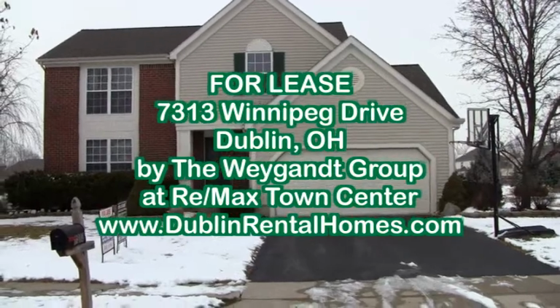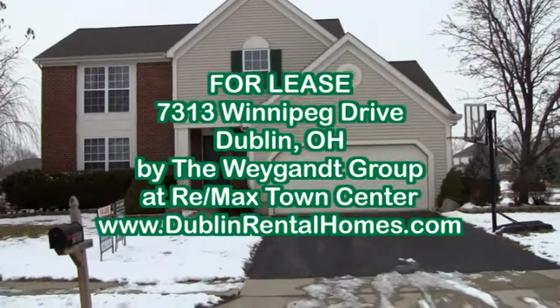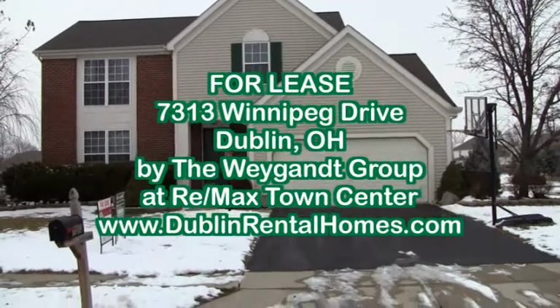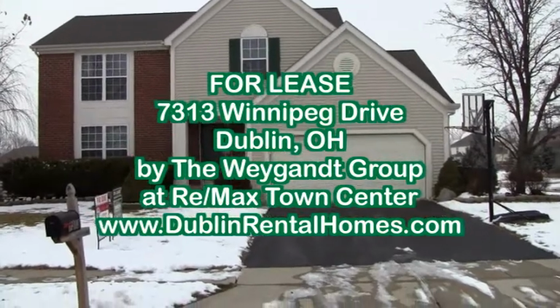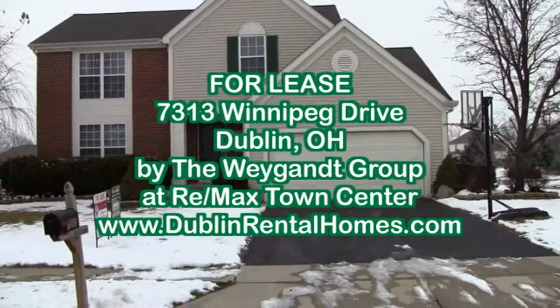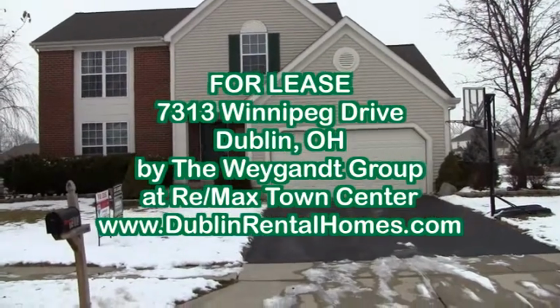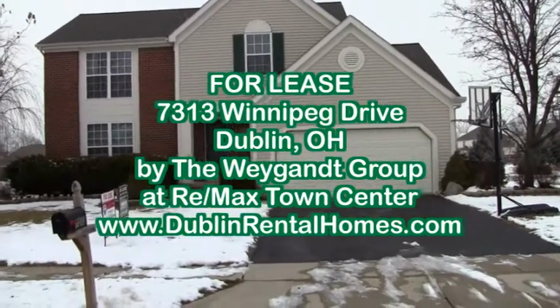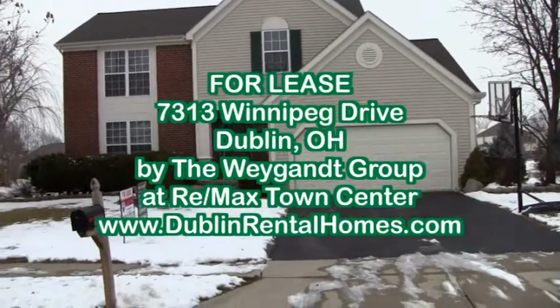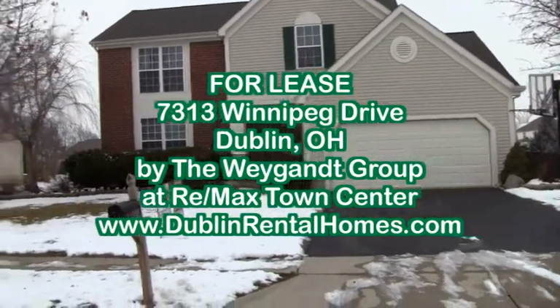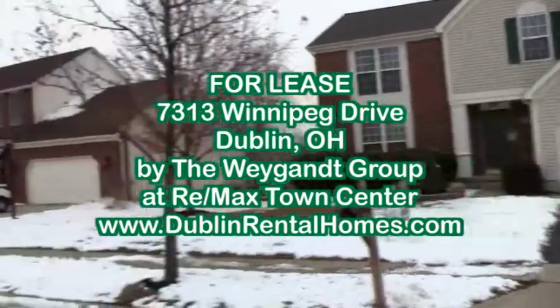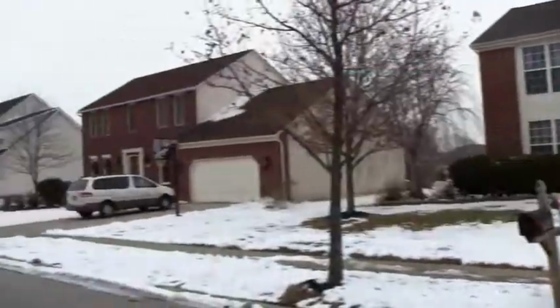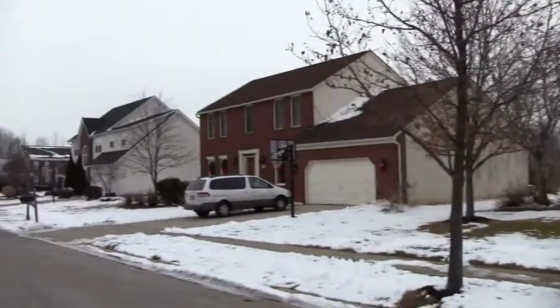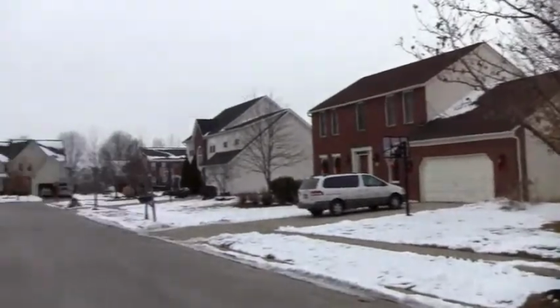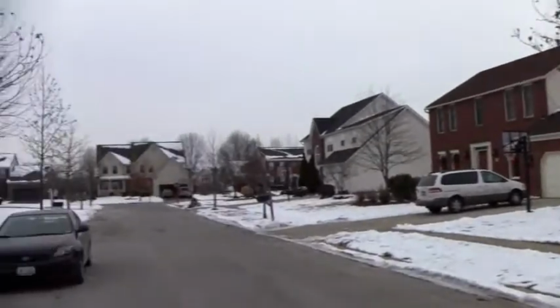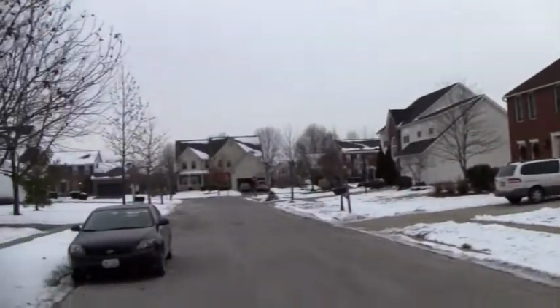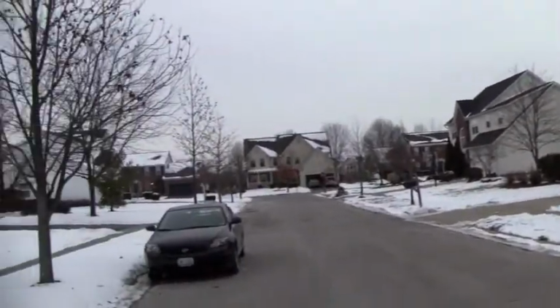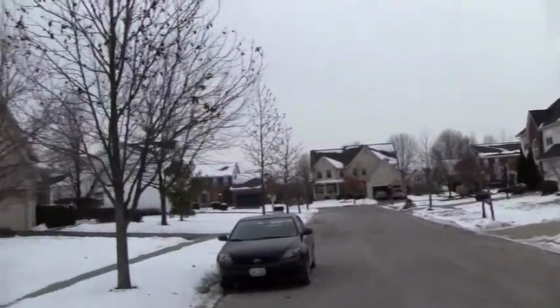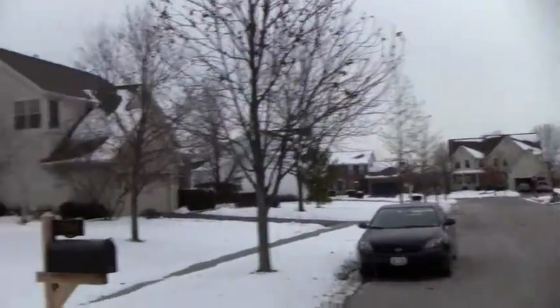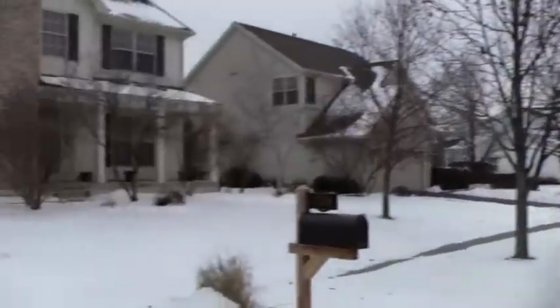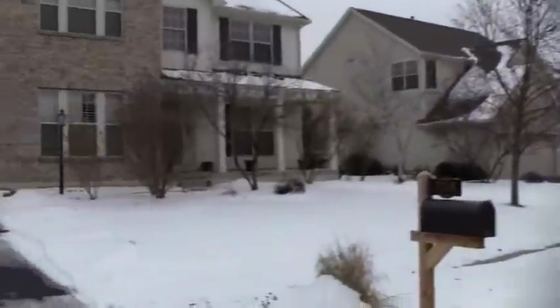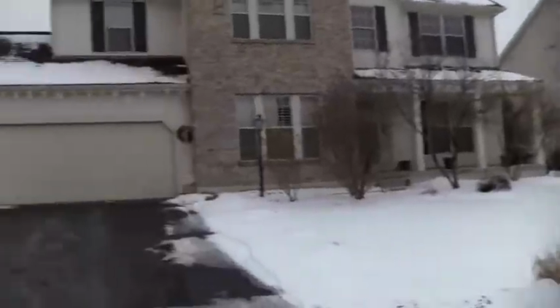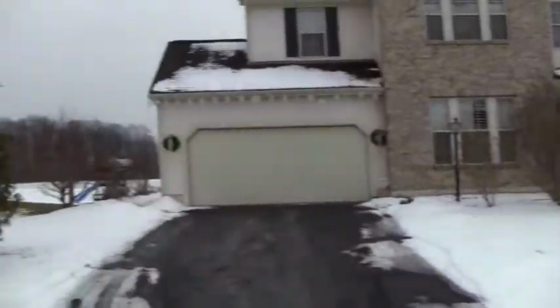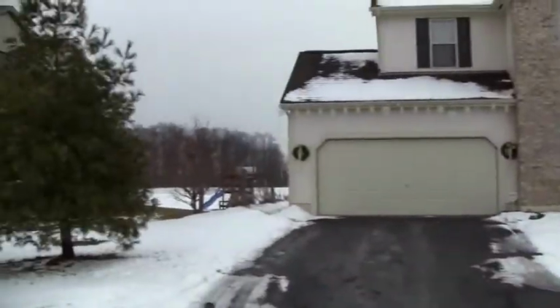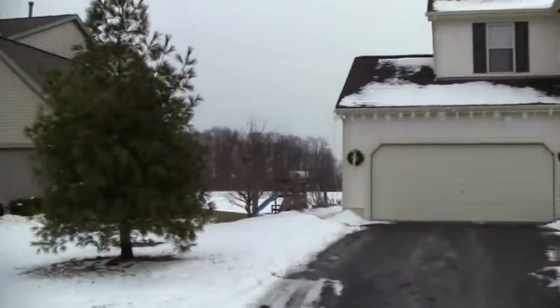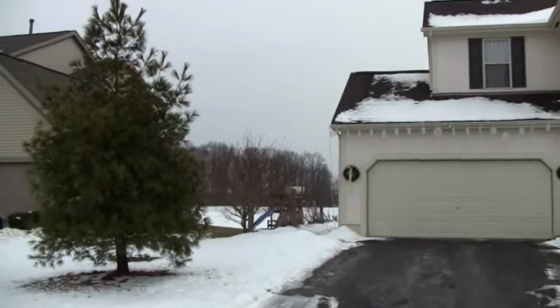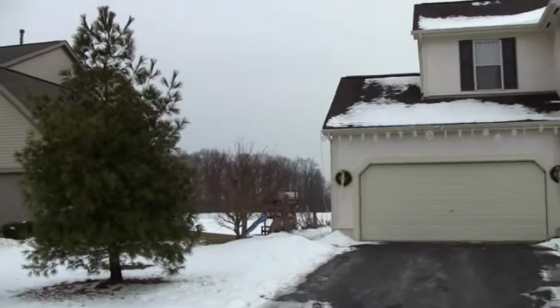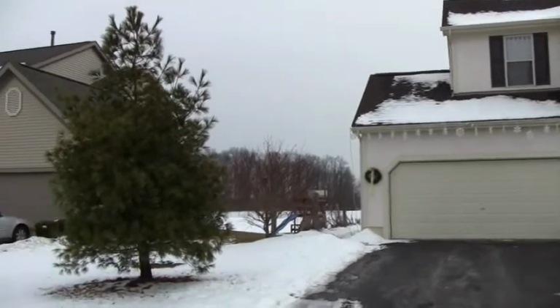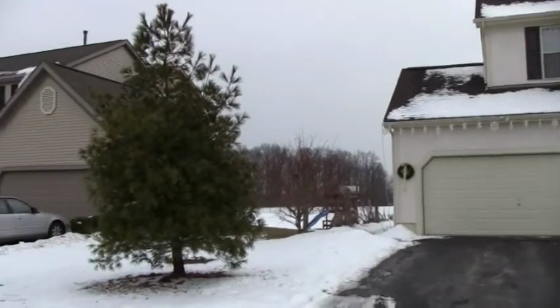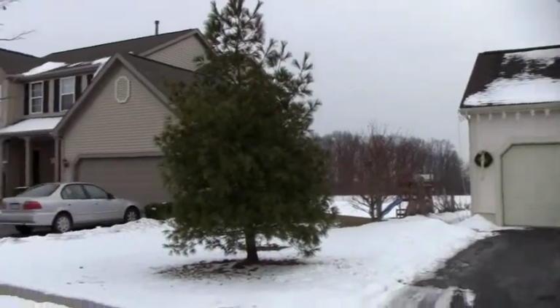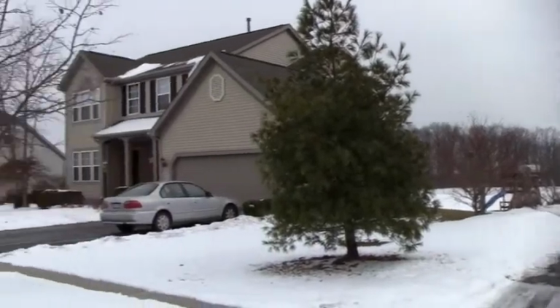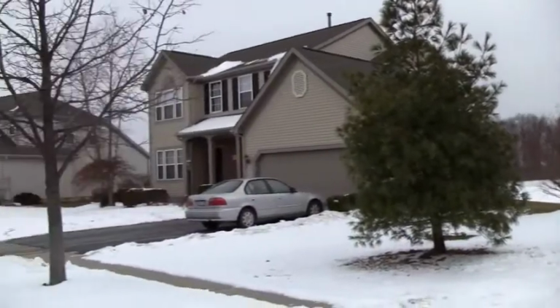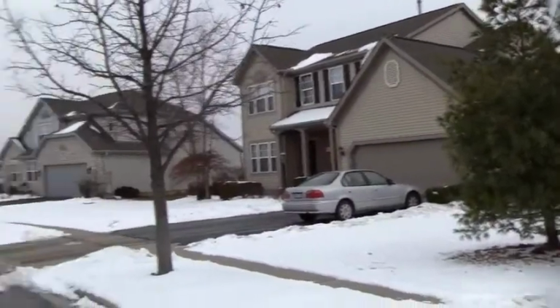Here we are at 7313 Winnipeg Drive. It's a nice neighborhood. That's Carr Middle School right over there across the way with sports fields.